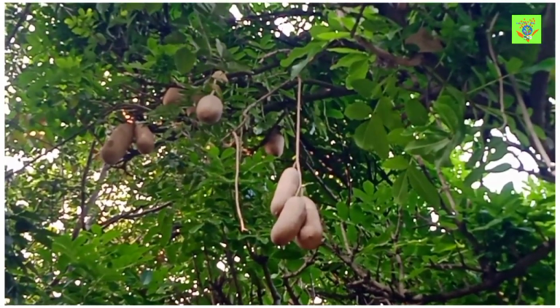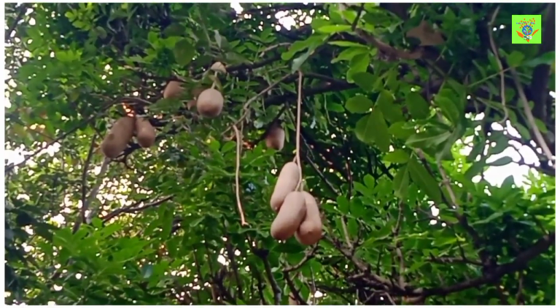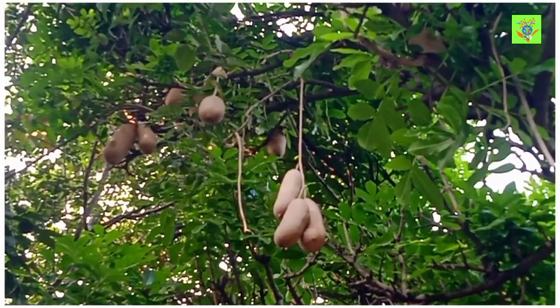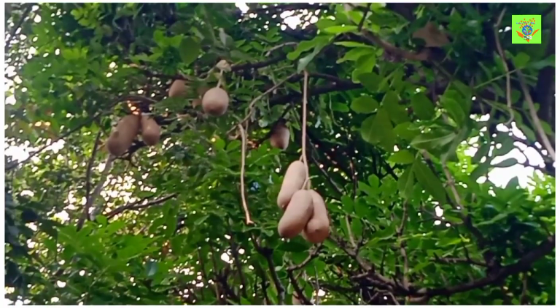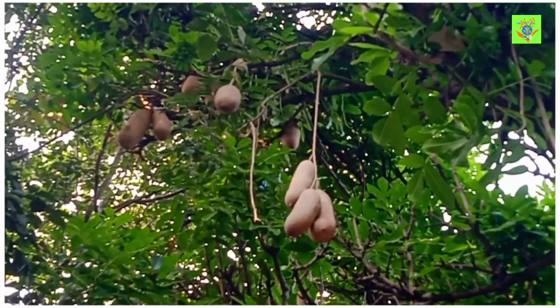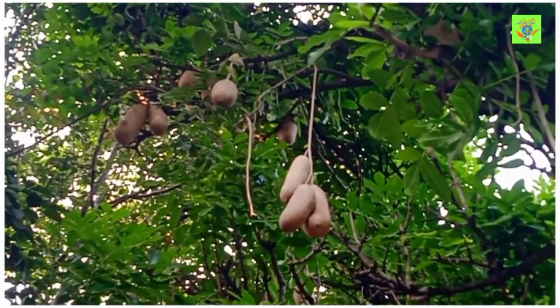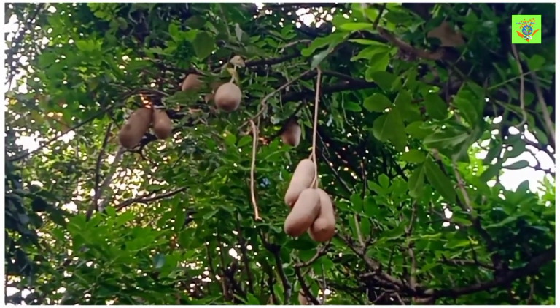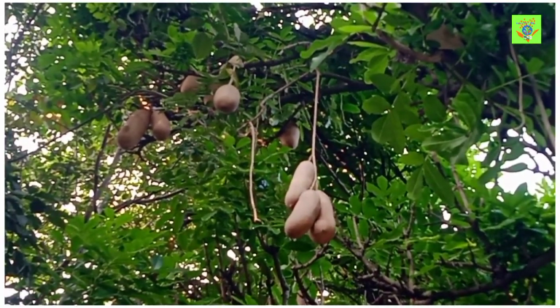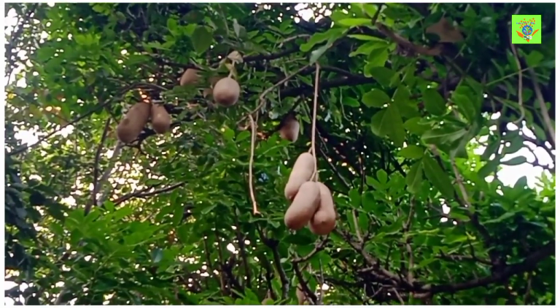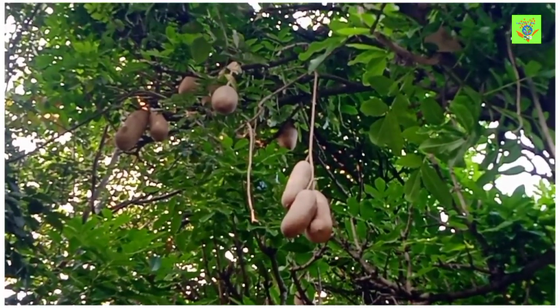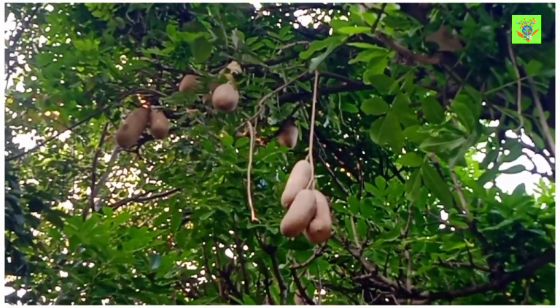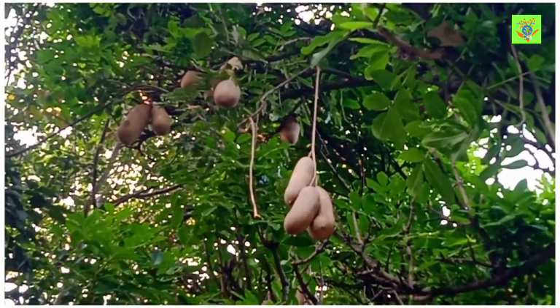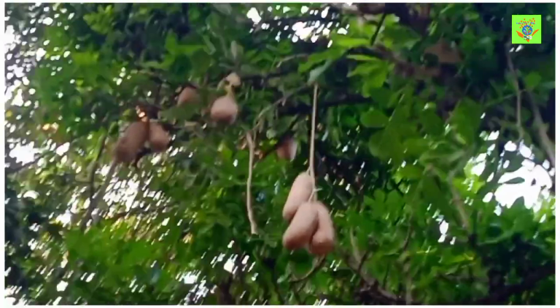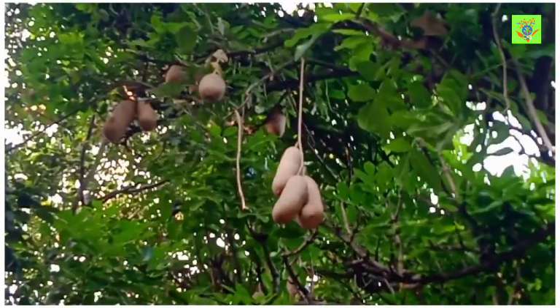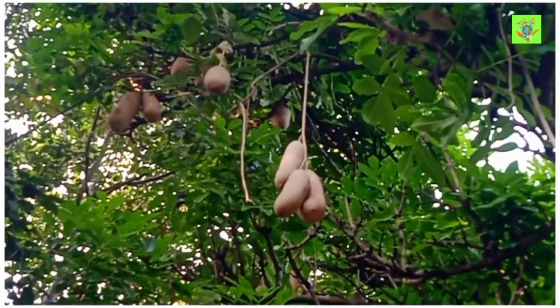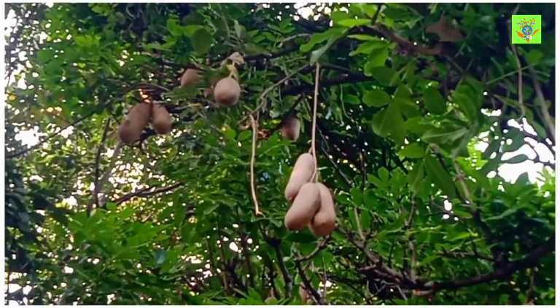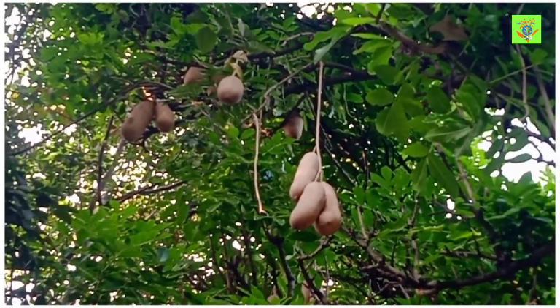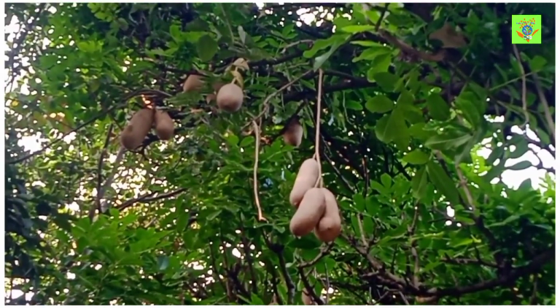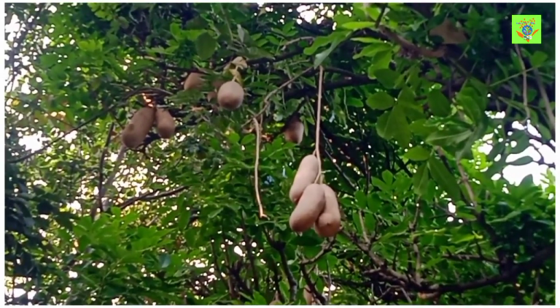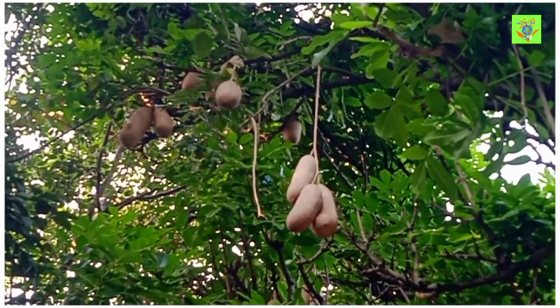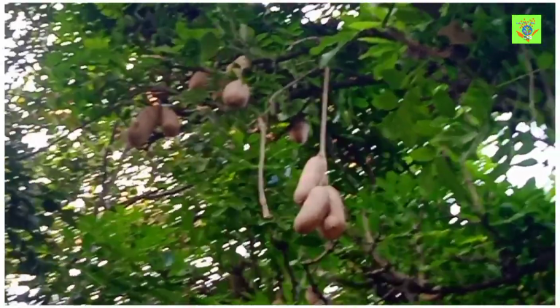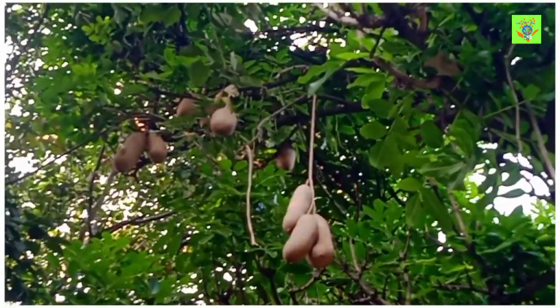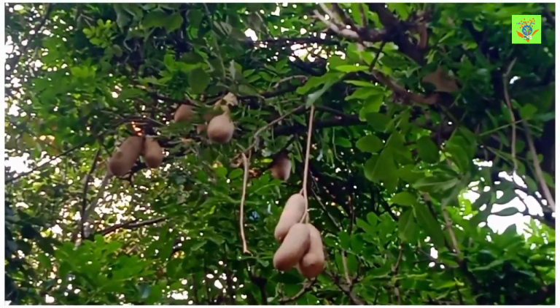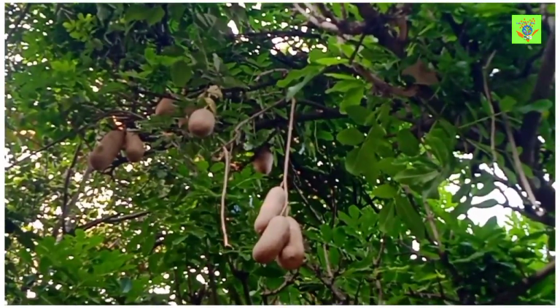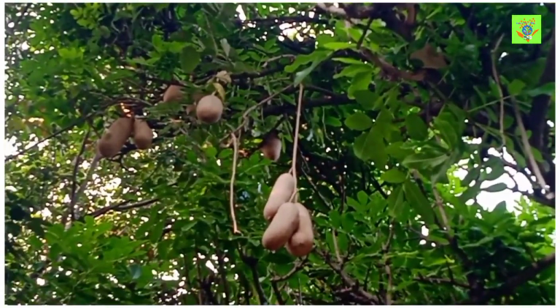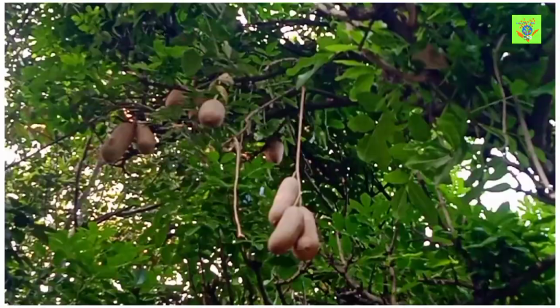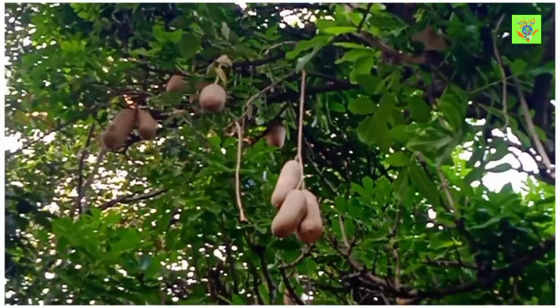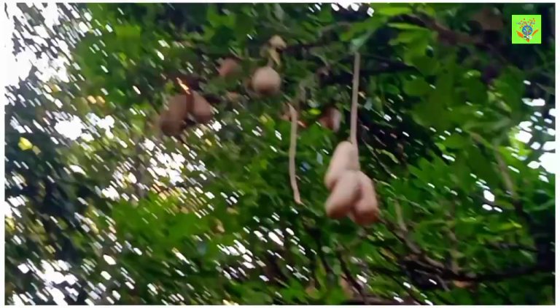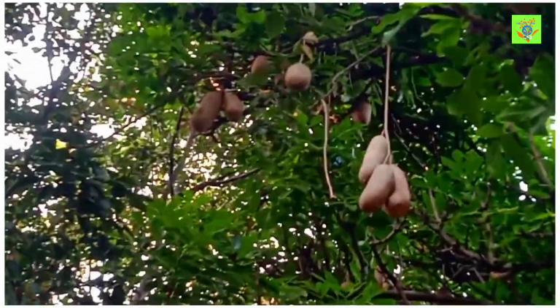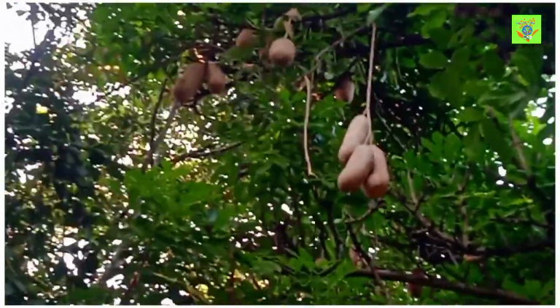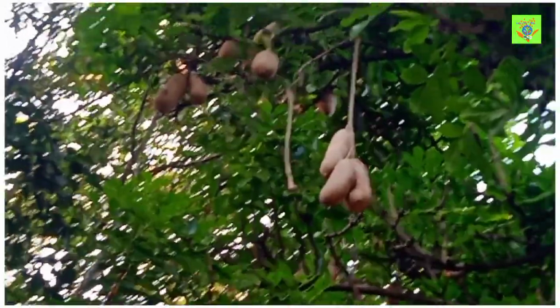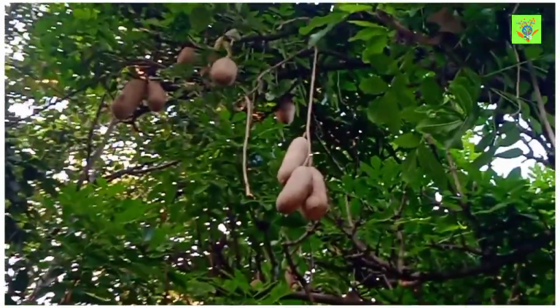Extraction from the fruits is made for skin care purposes. The medicinal cream is used for skin care and skin cancer purposes.